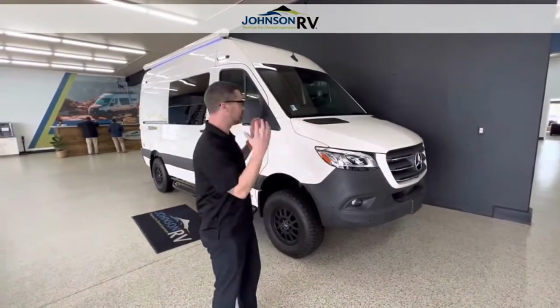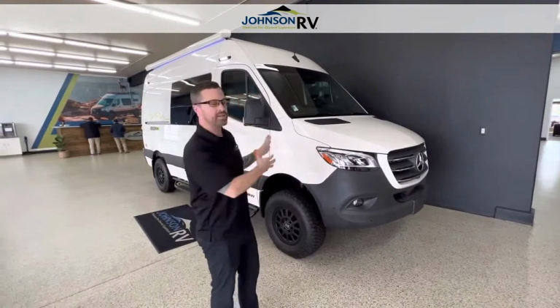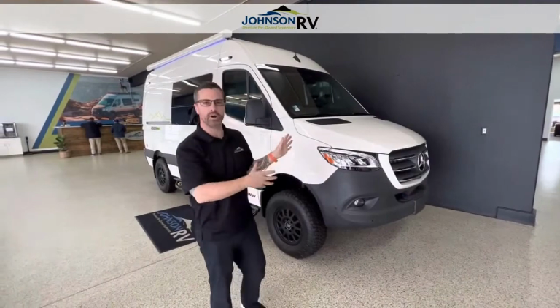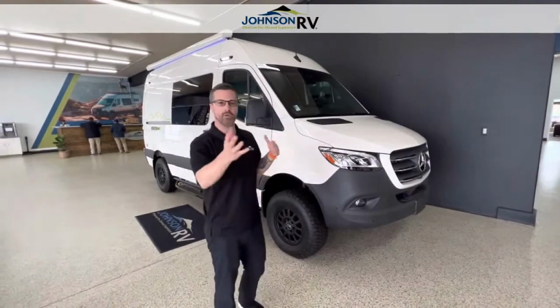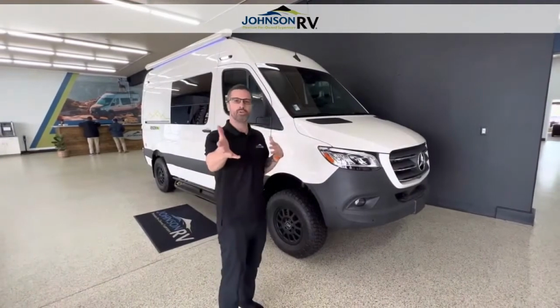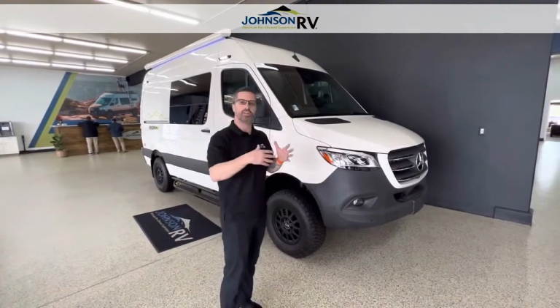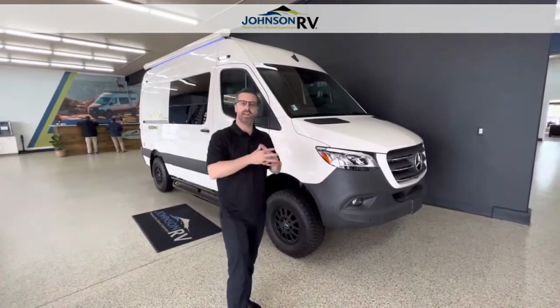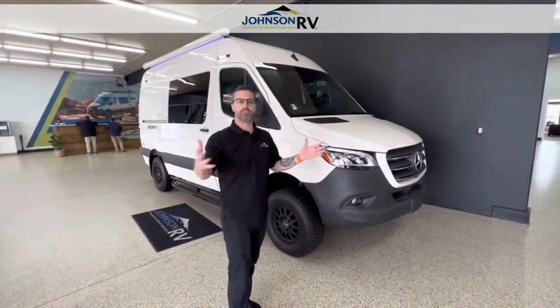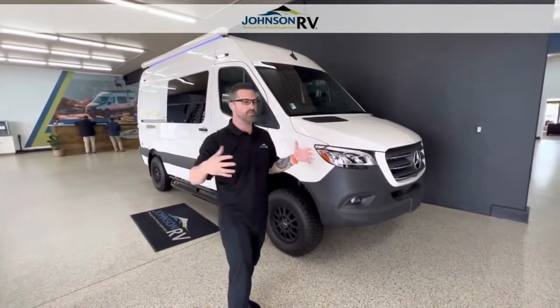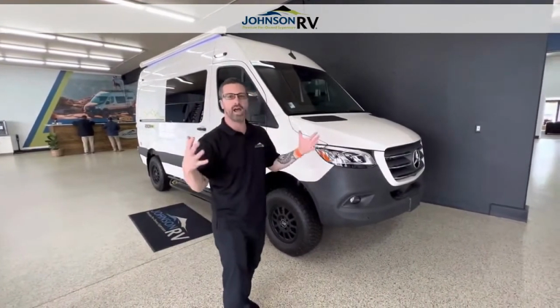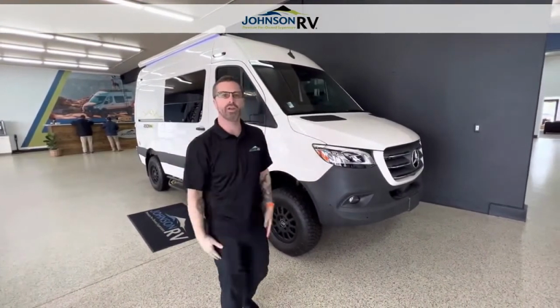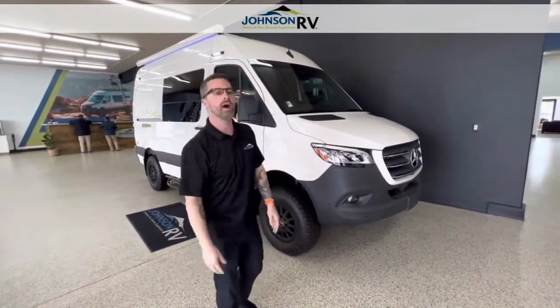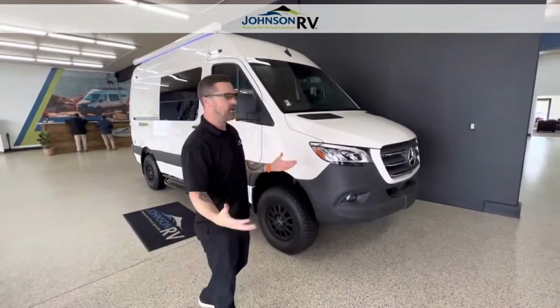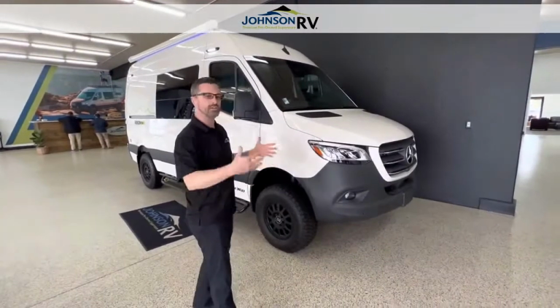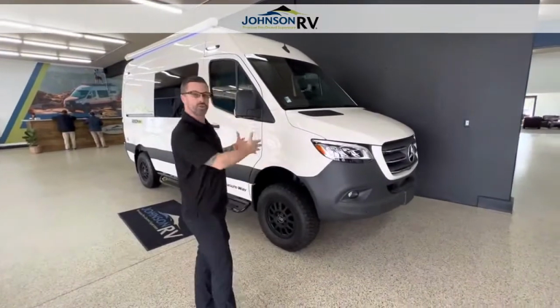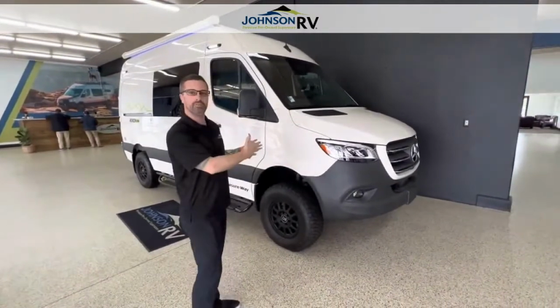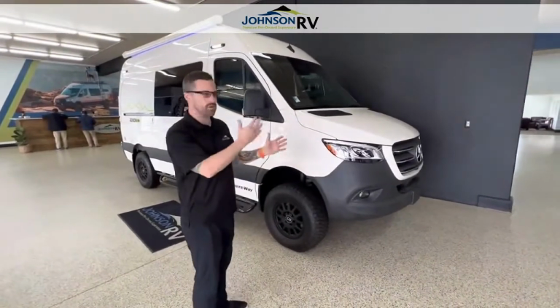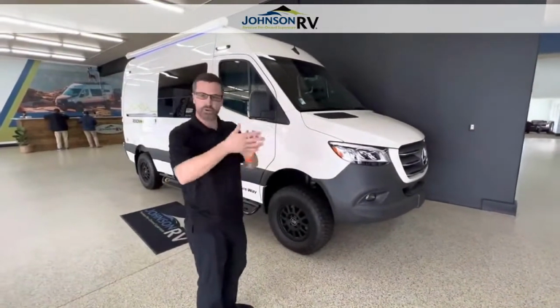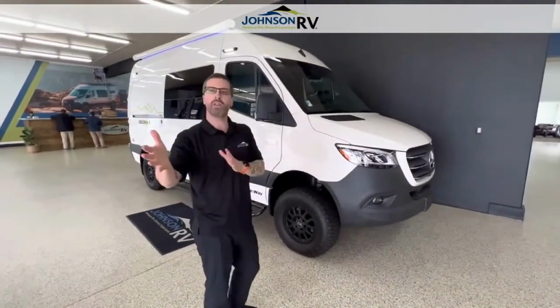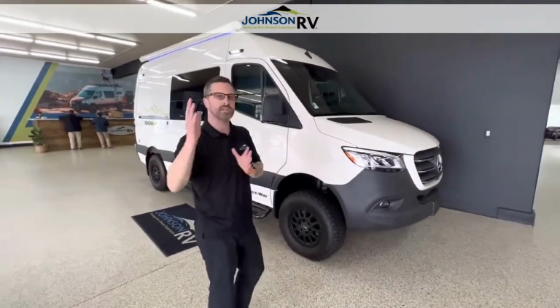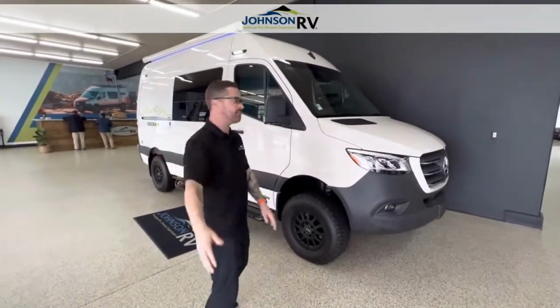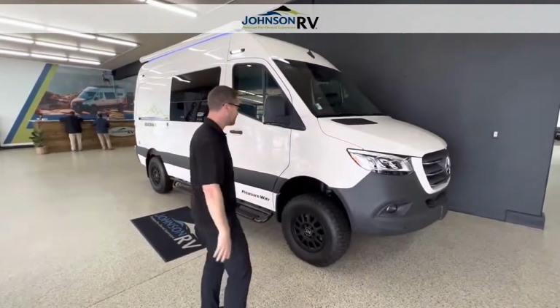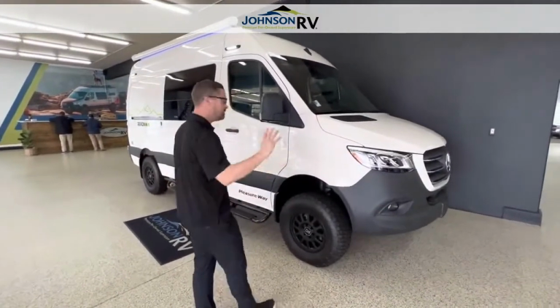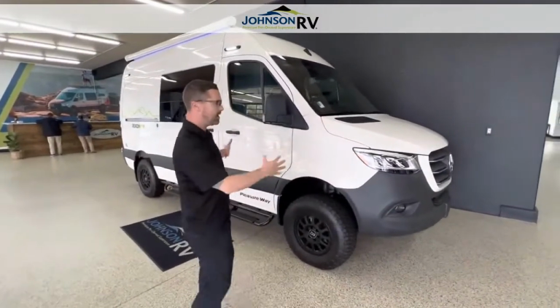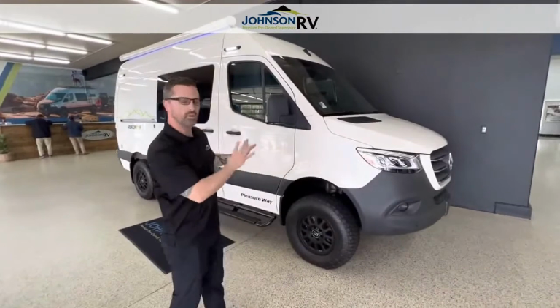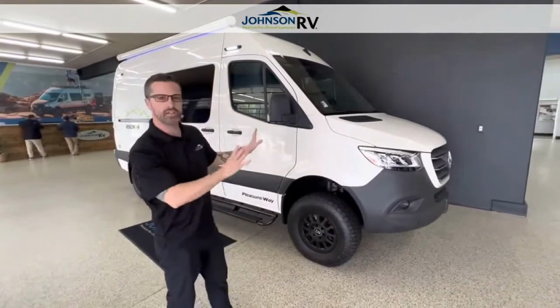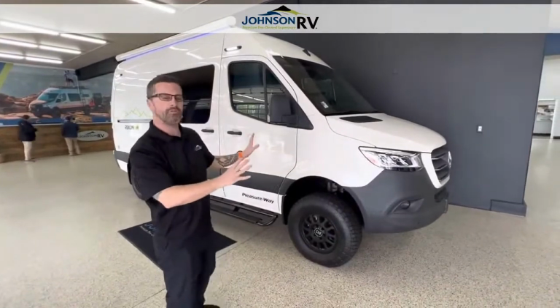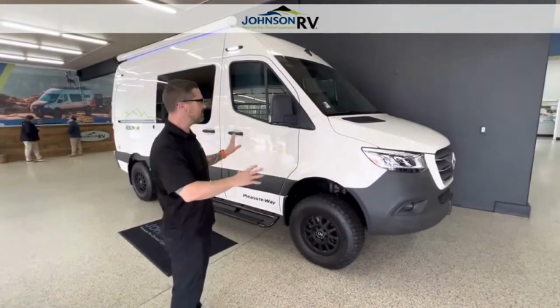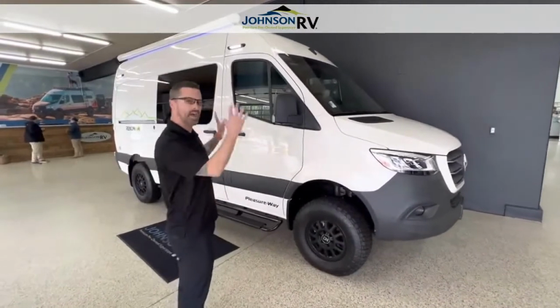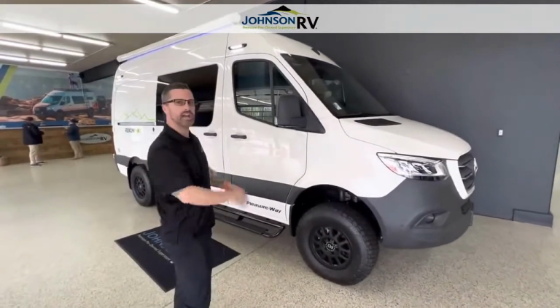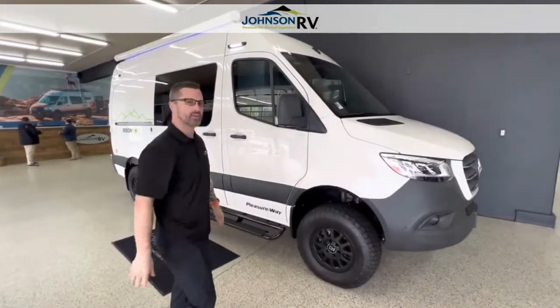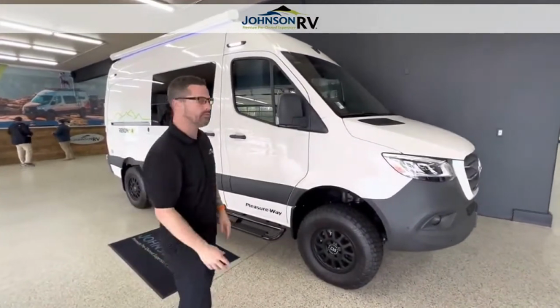This is one of the best on the market. If you know Pleasureway, you know they've had several decades of really high-quality manufactured vans. These are stall-built vans, so they don't go through the assembly line process like everybody else. I'm just going to point out a few exterior features and then we're going to head inside to take a look at this new van.